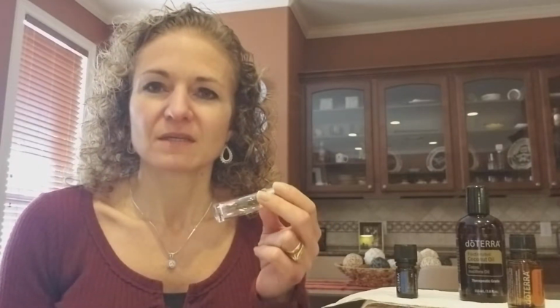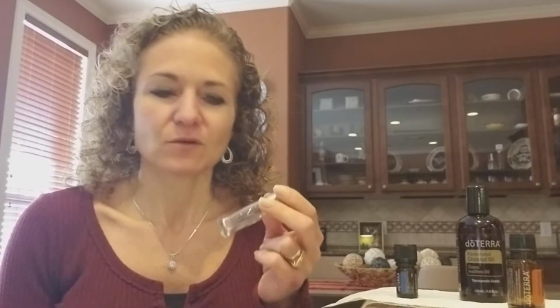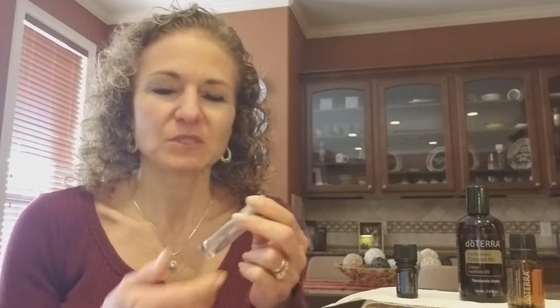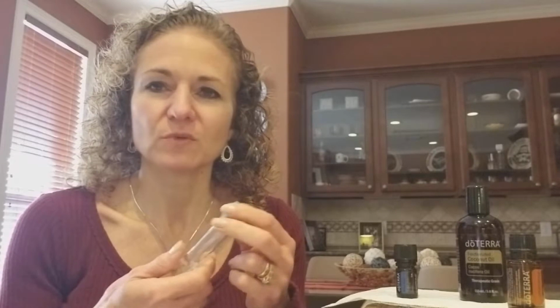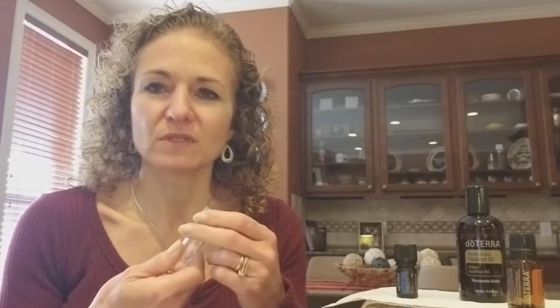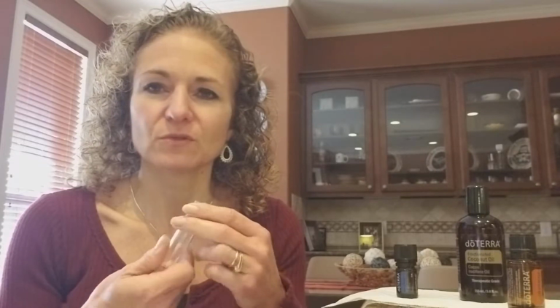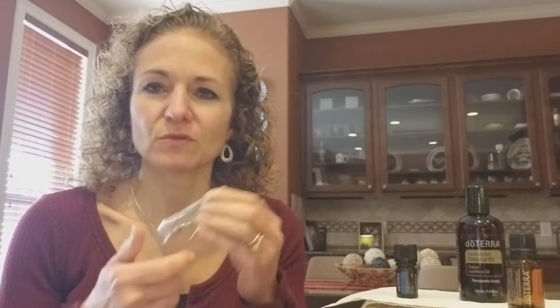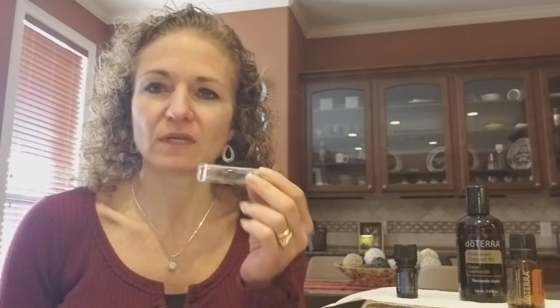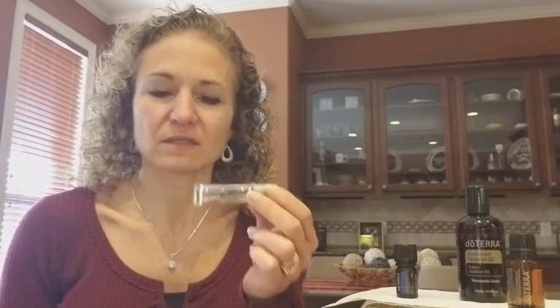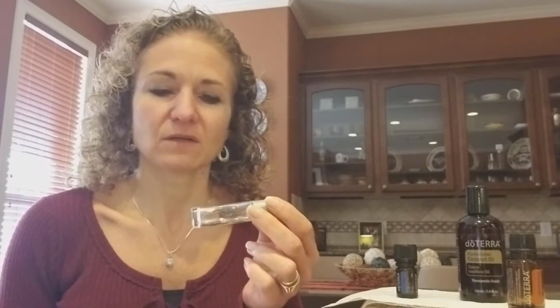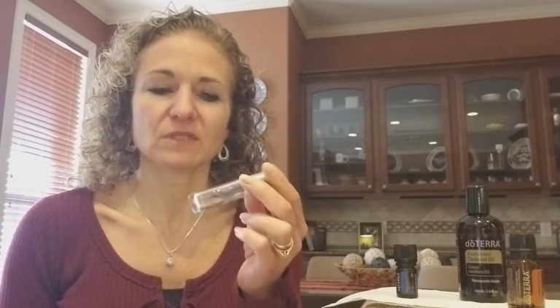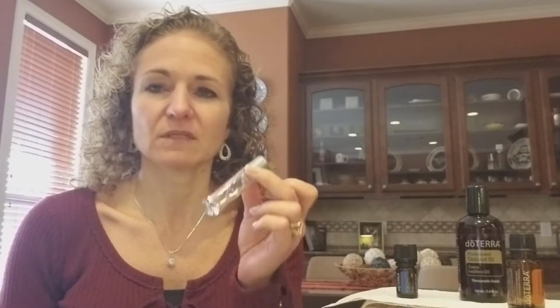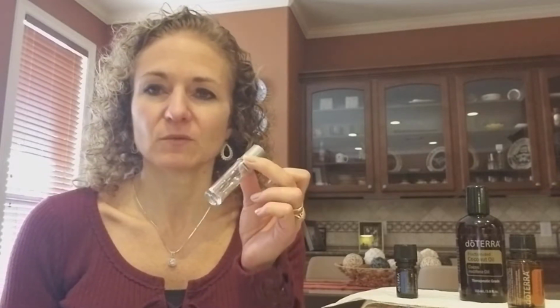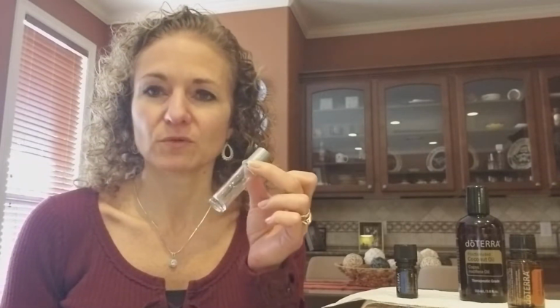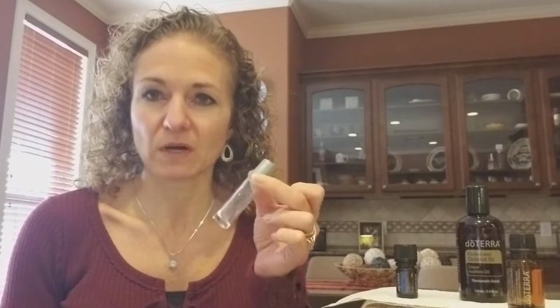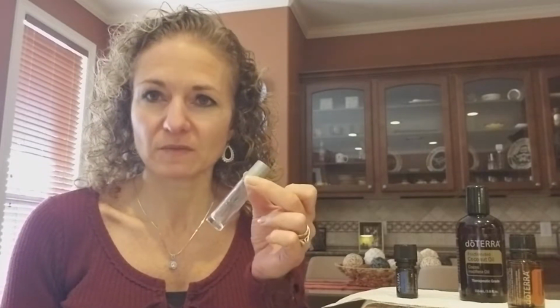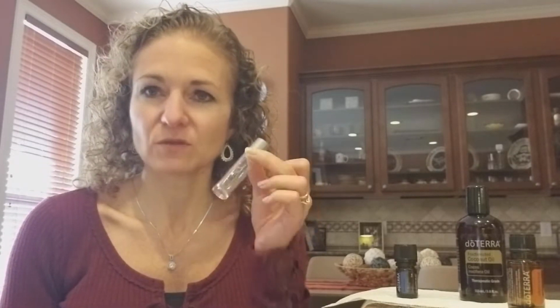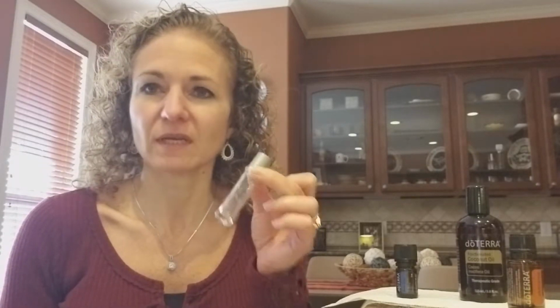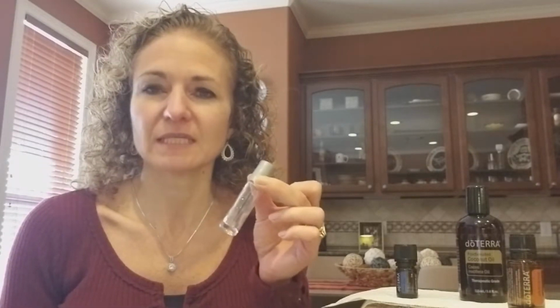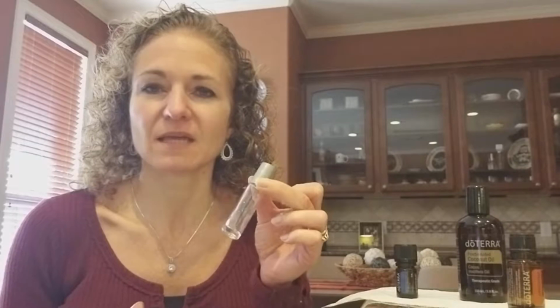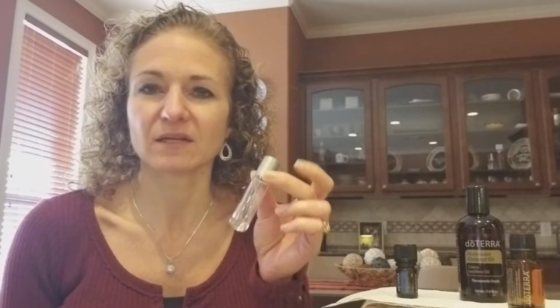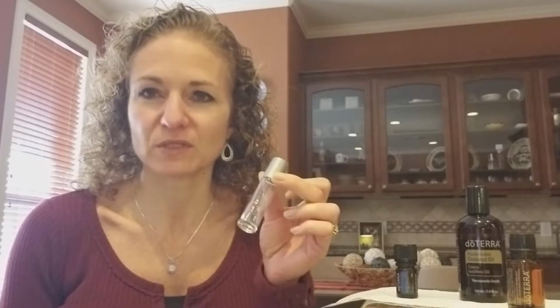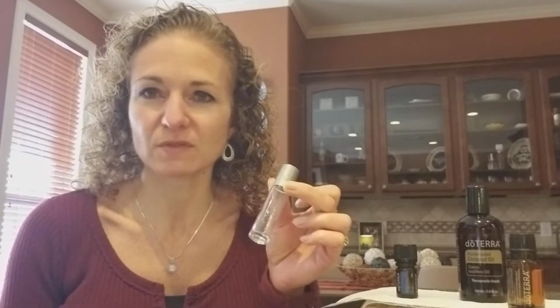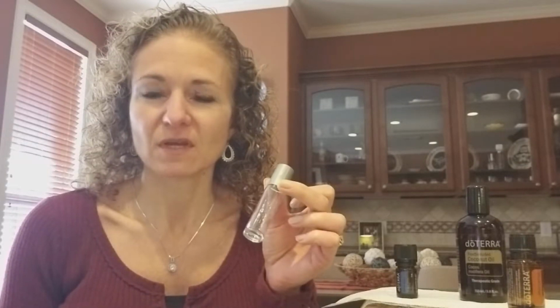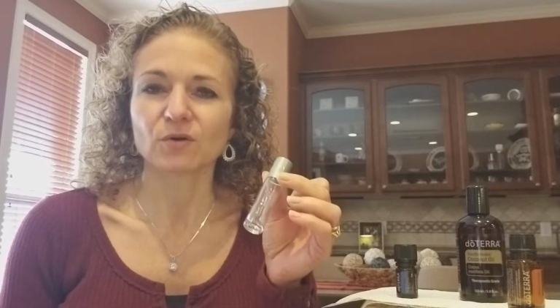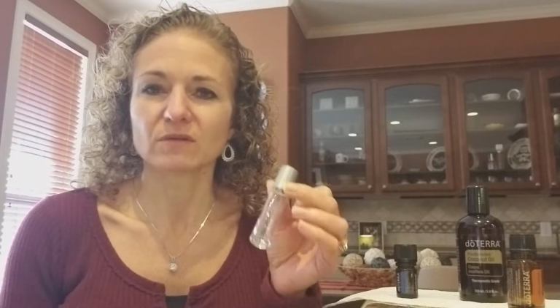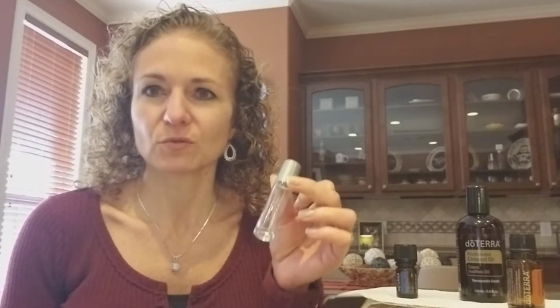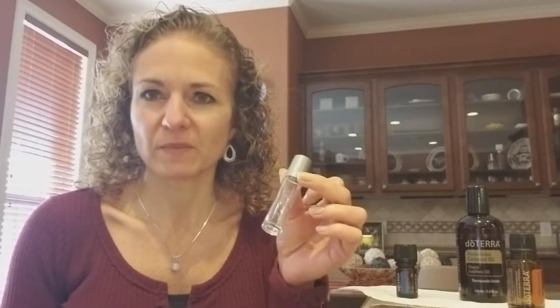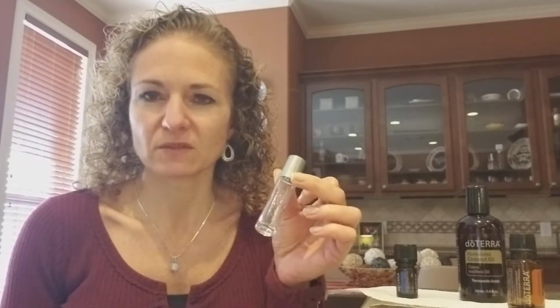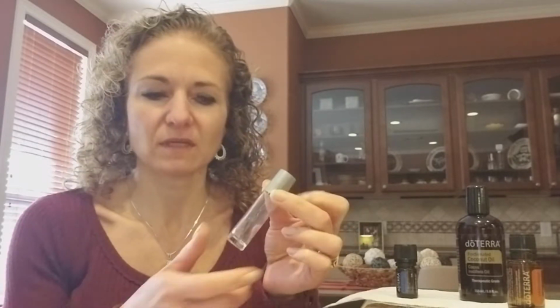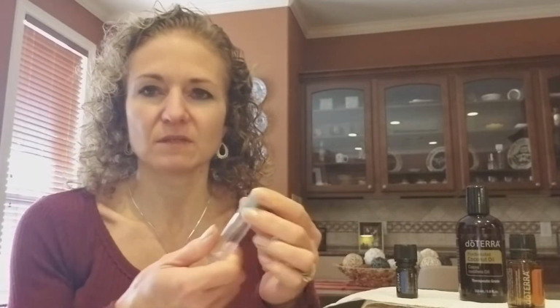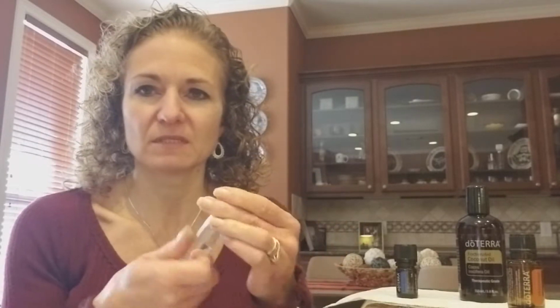So let me show you what you're gonna do. All you need is a roller bottle, and you can get these at Aromatools or you can also go to Amazon and get some as well.